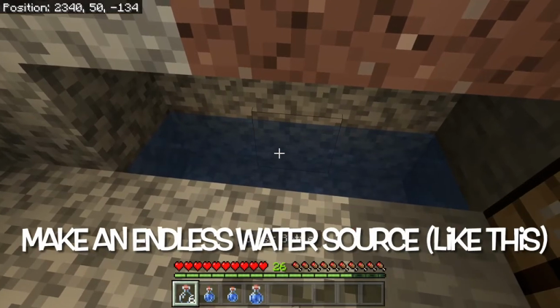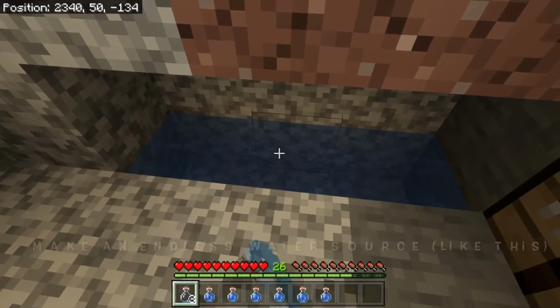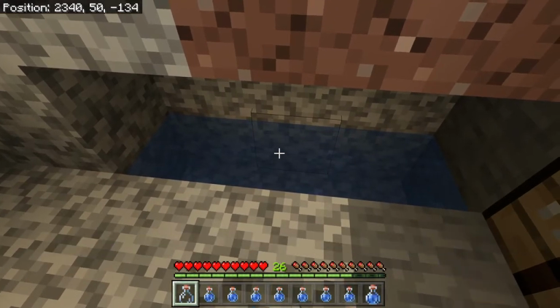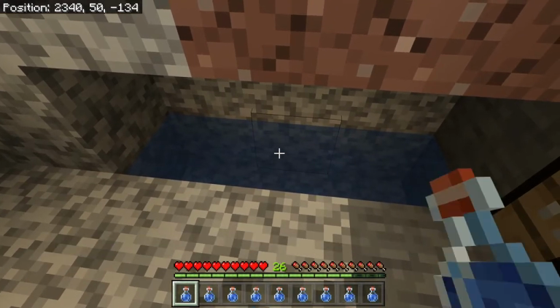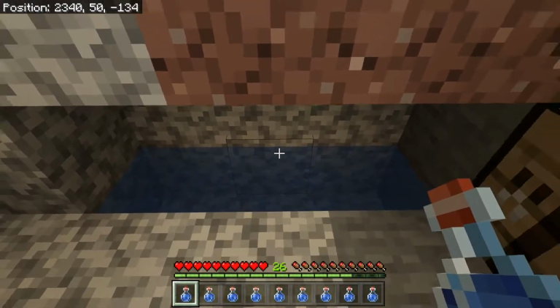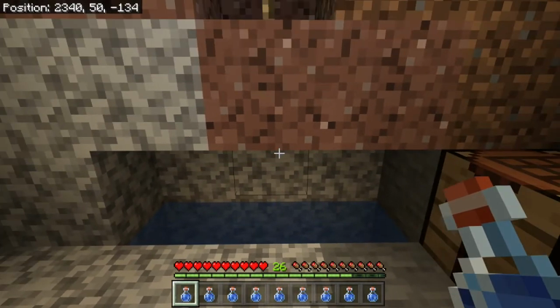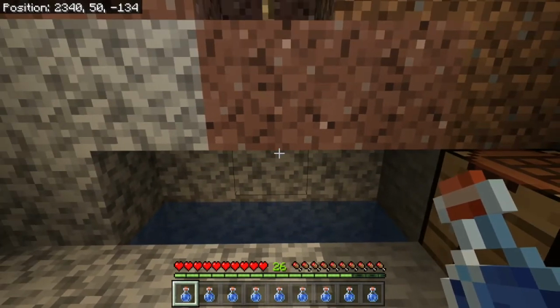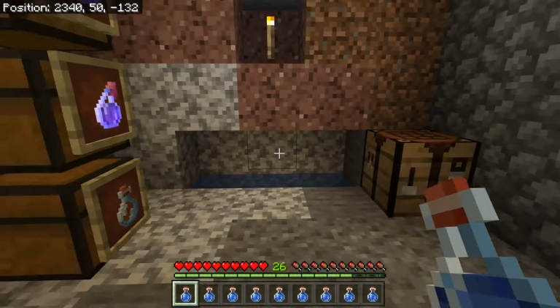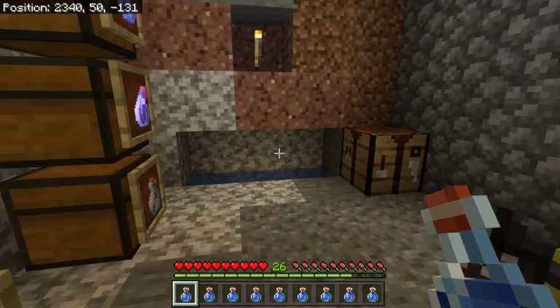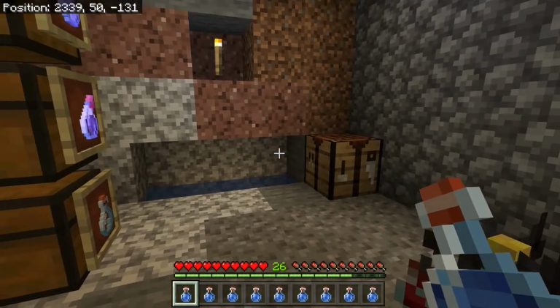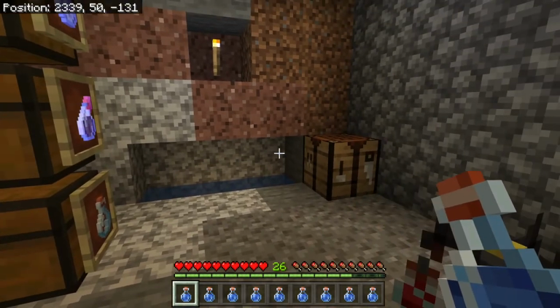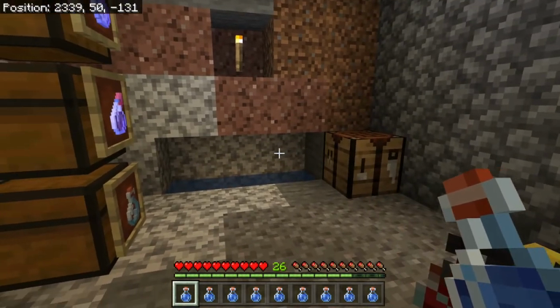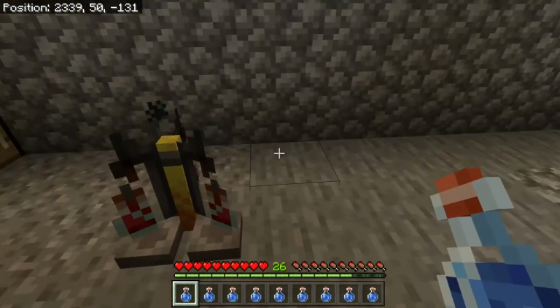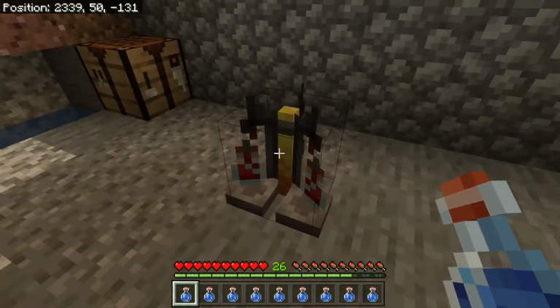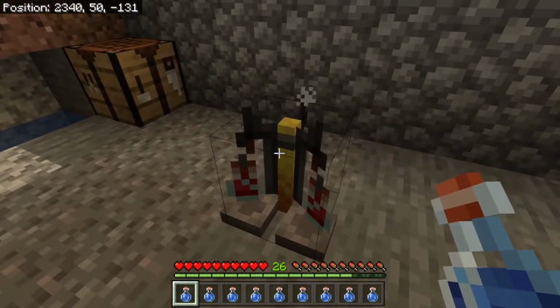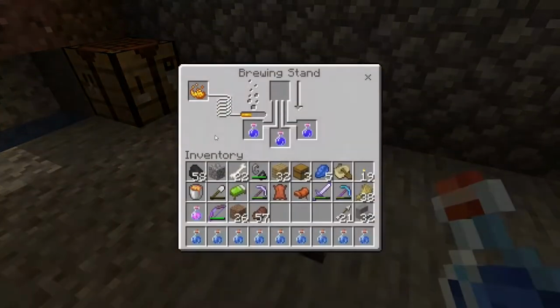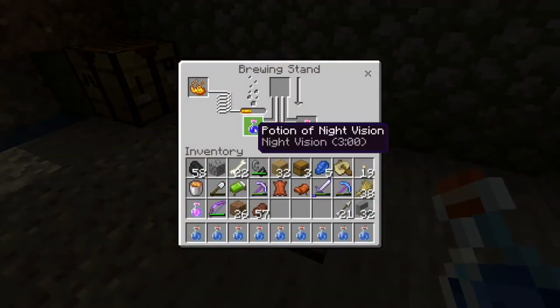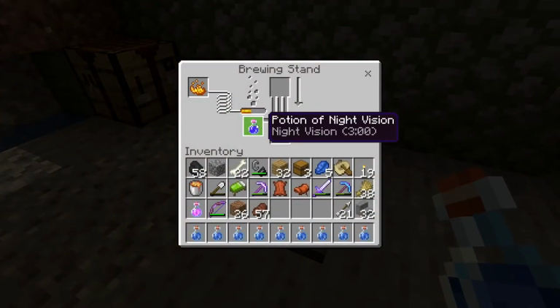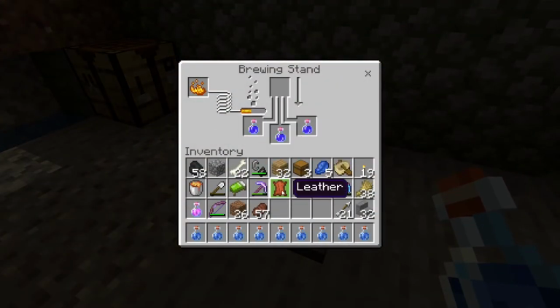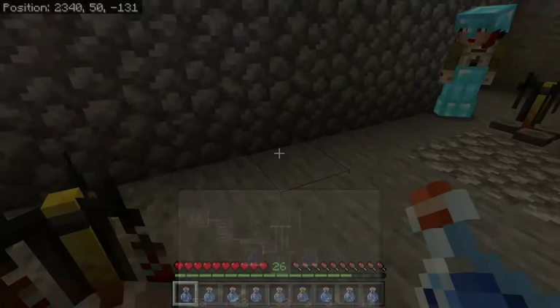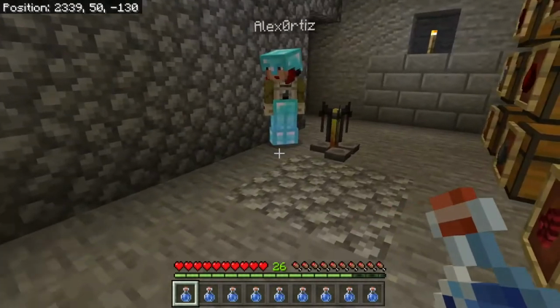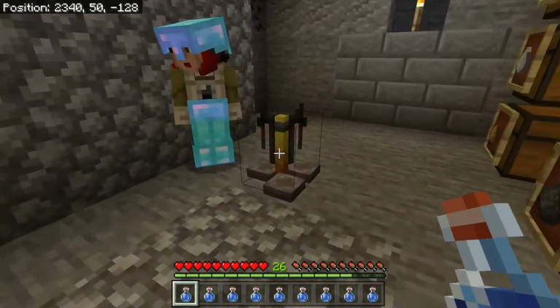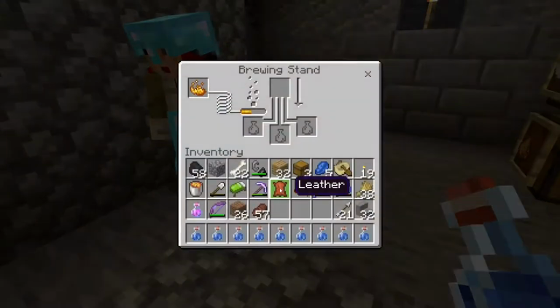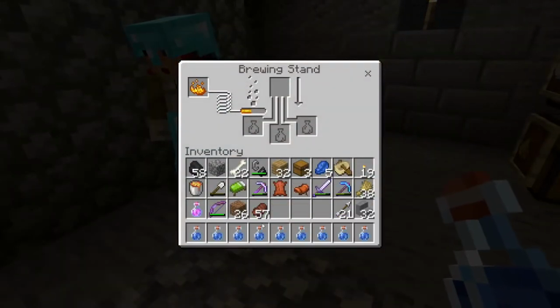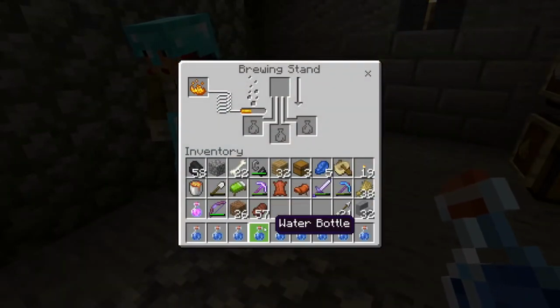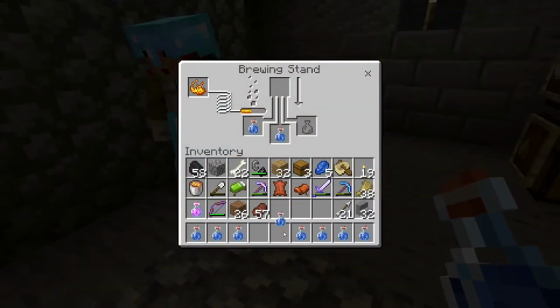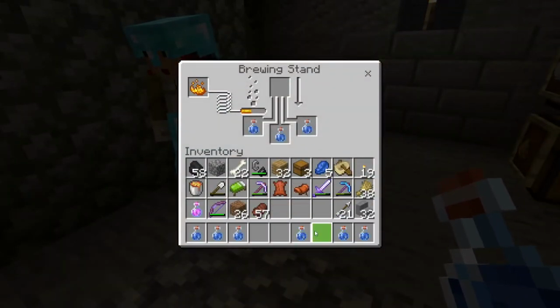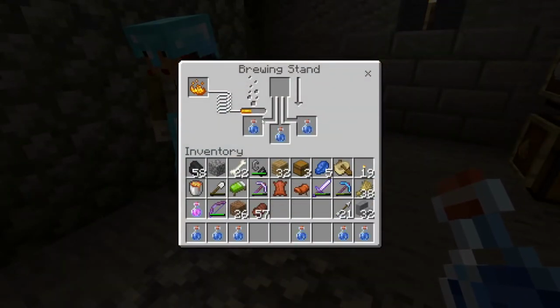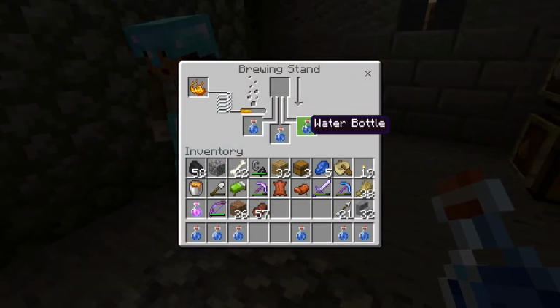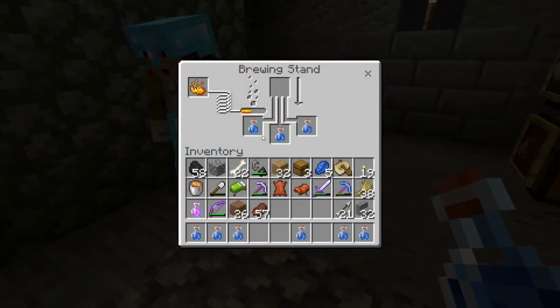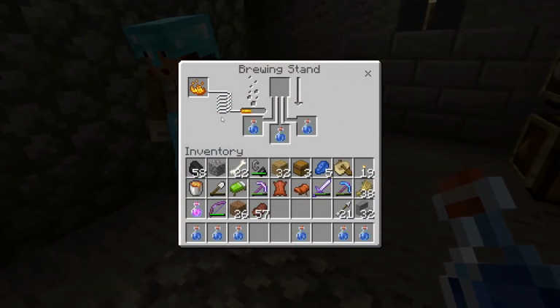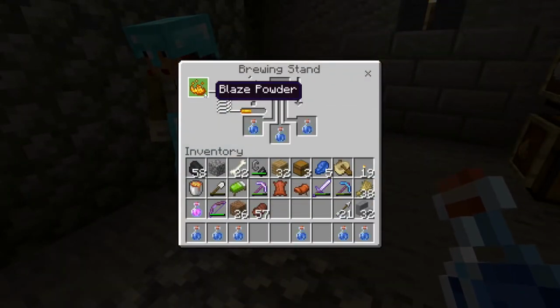With all the different types of bottles you're going to need water. You can make a cauldron, which a lot of people do, but cauldrons are not as effective as I'd like. So just get yourself an endless water source like so and you can keep filling these bottles up.